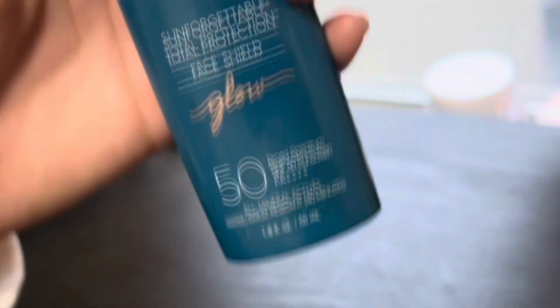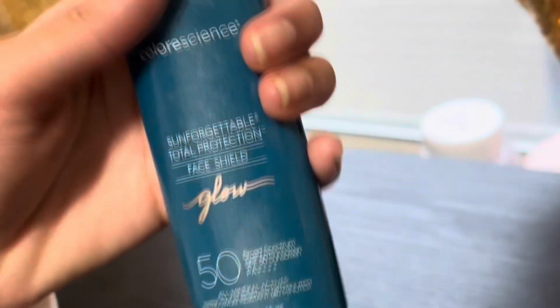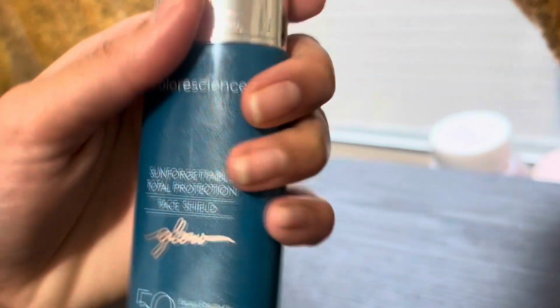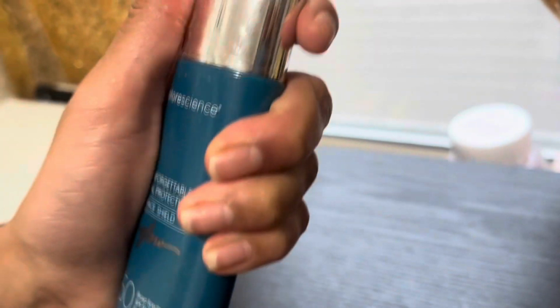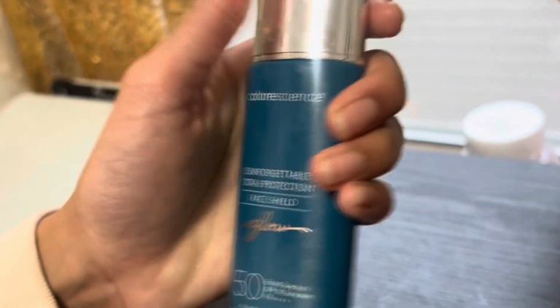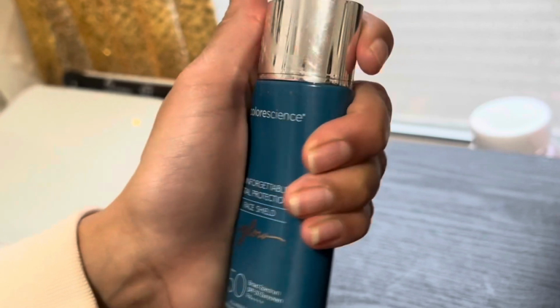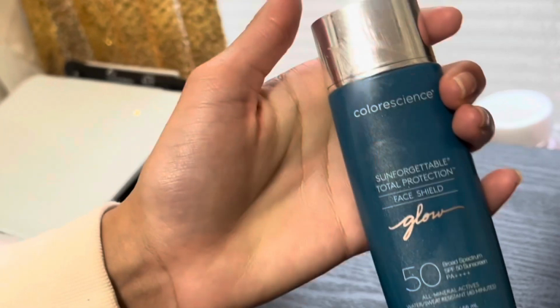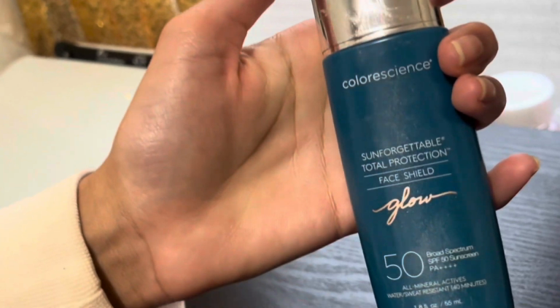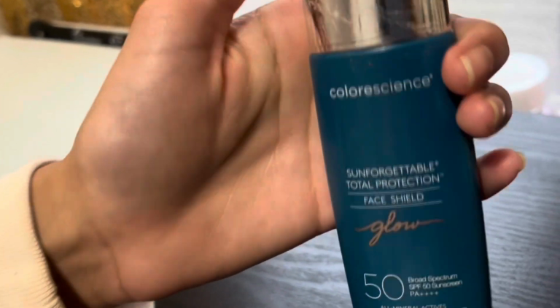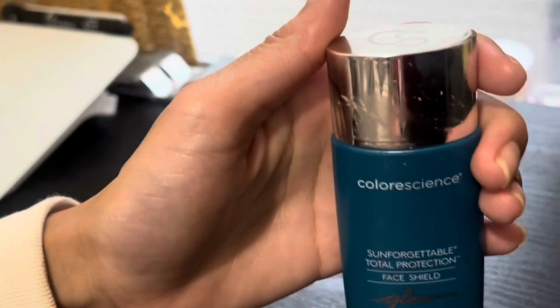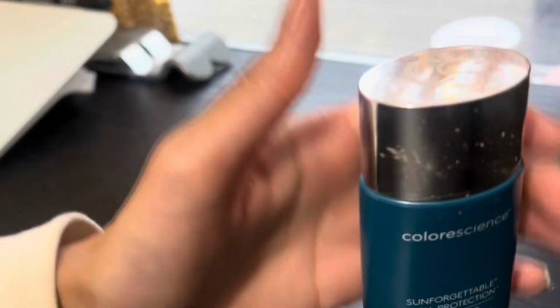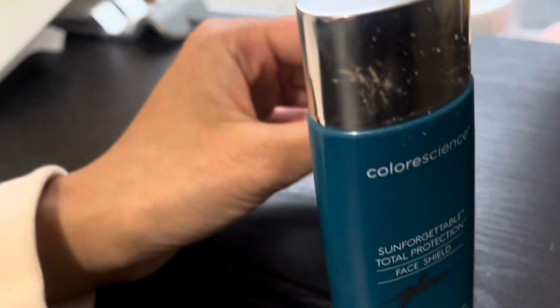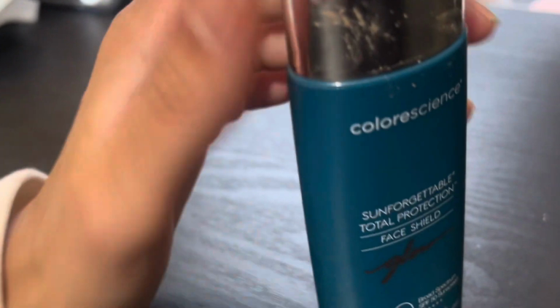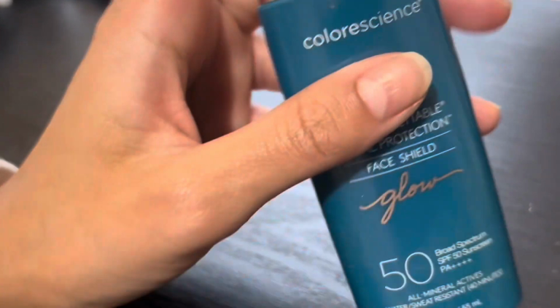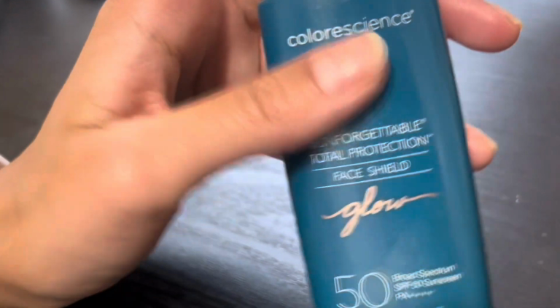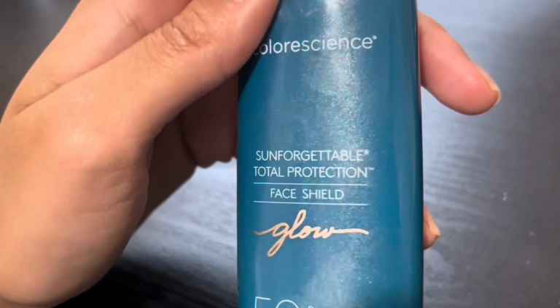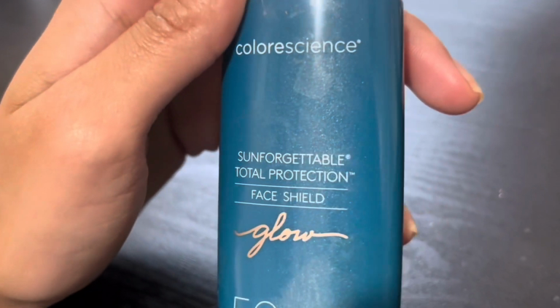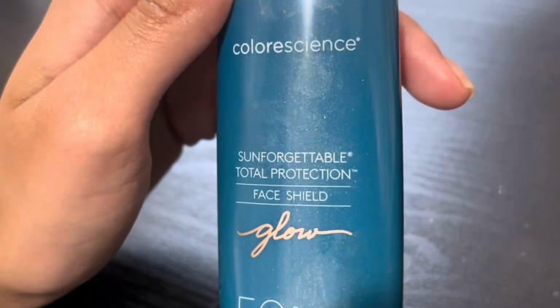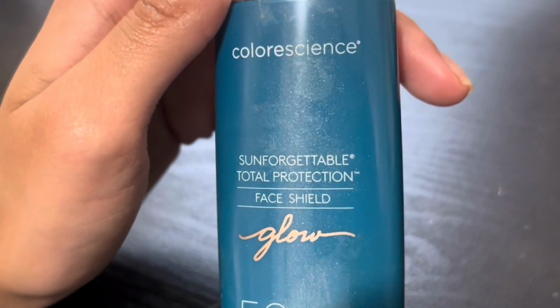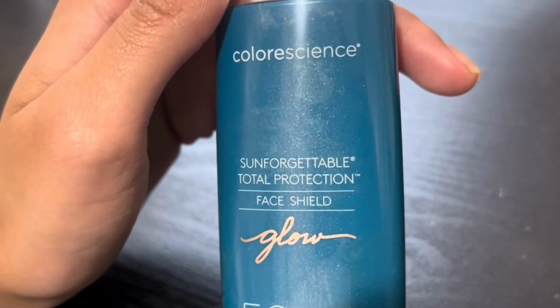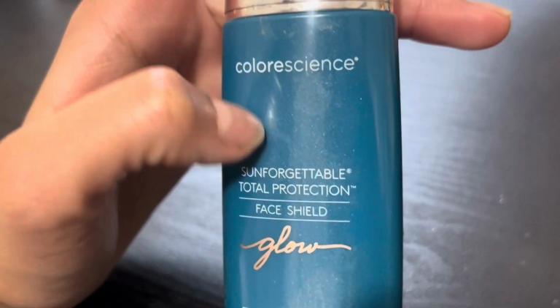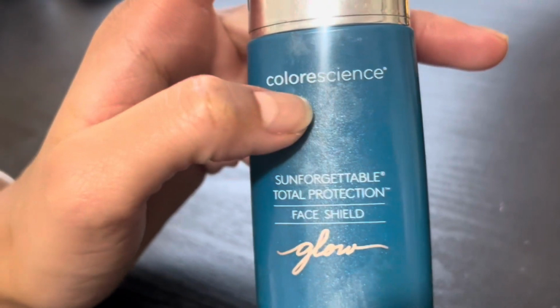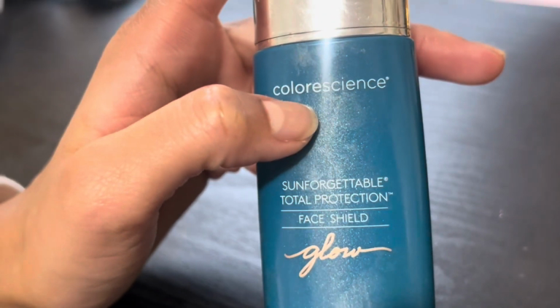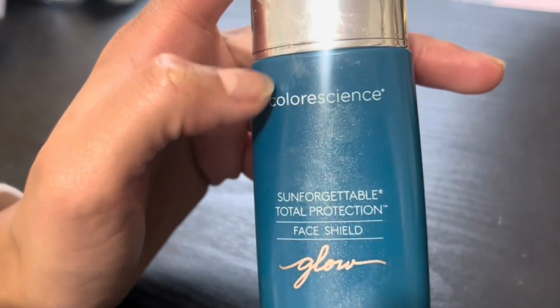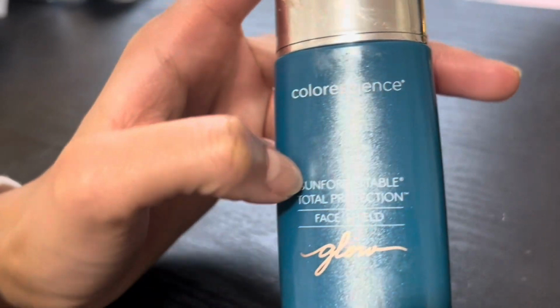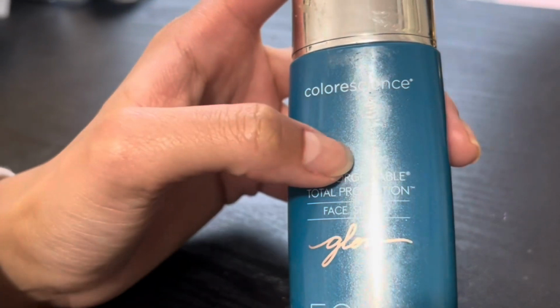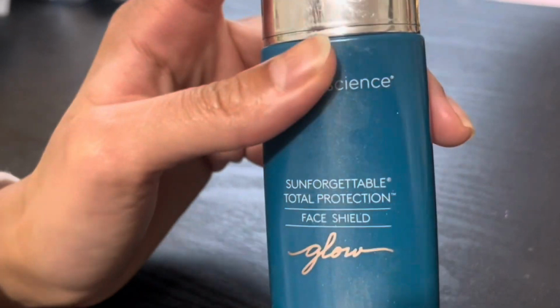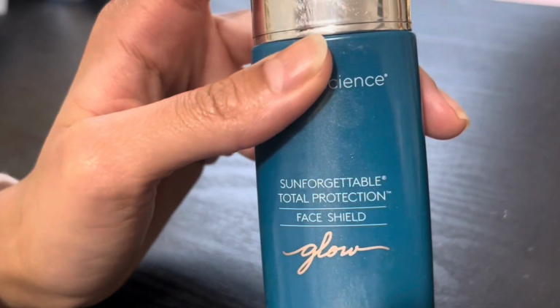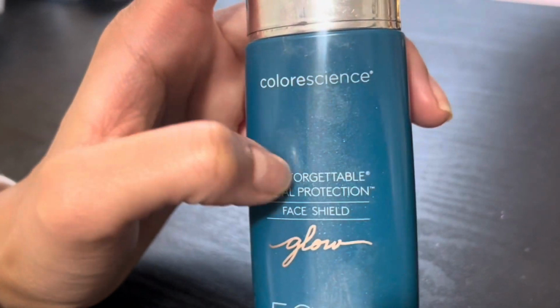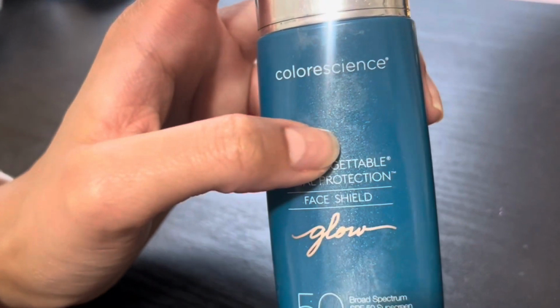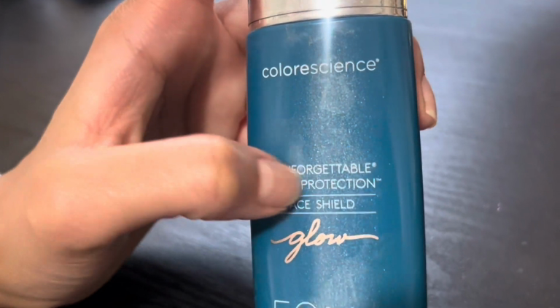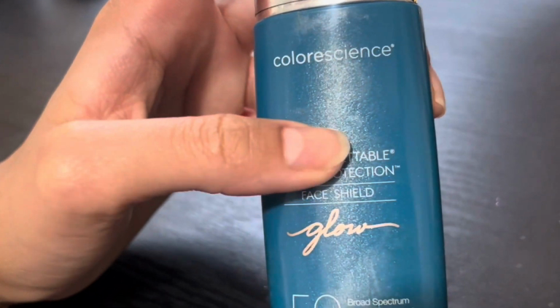They've been advertising to me a lot and they've been coming up on my For You page. It's called Sun Forgettable Total Protection Face Shield.